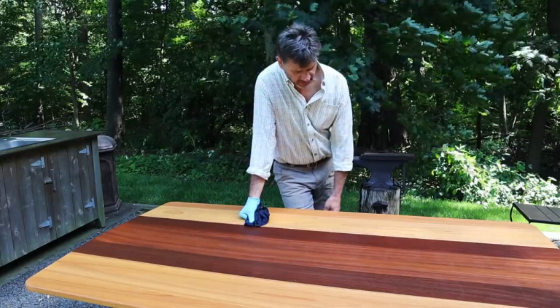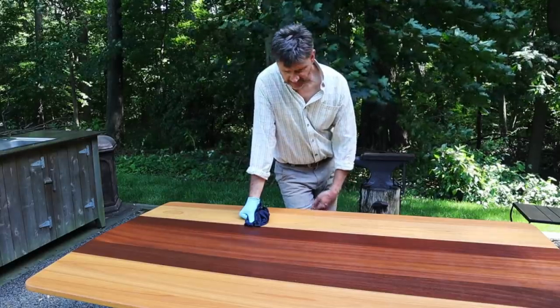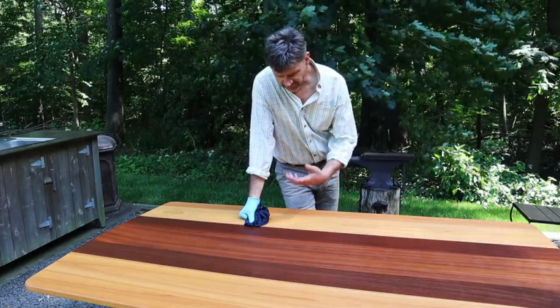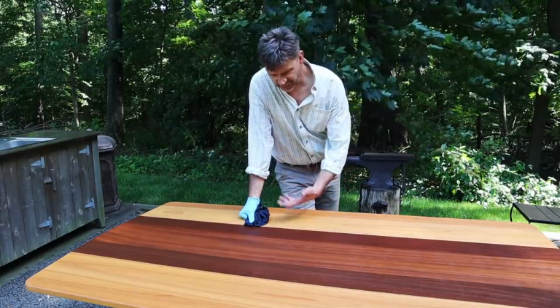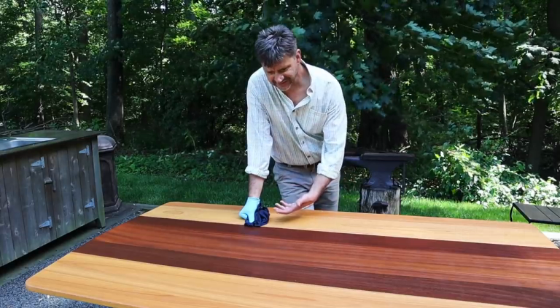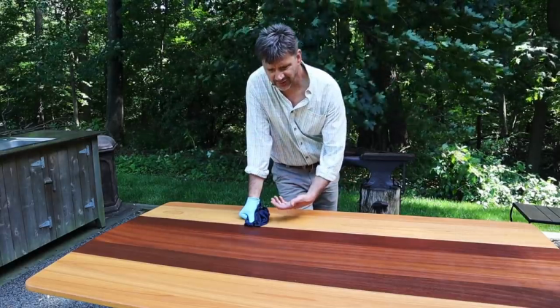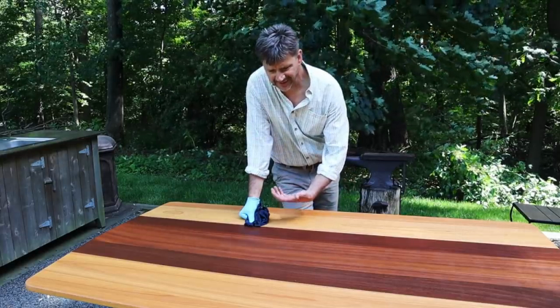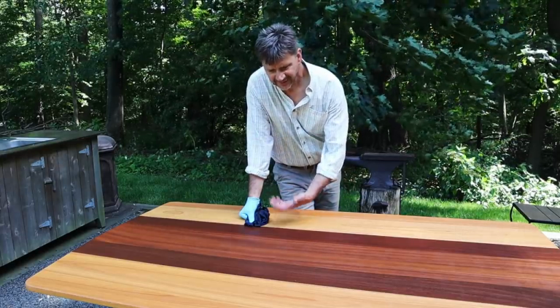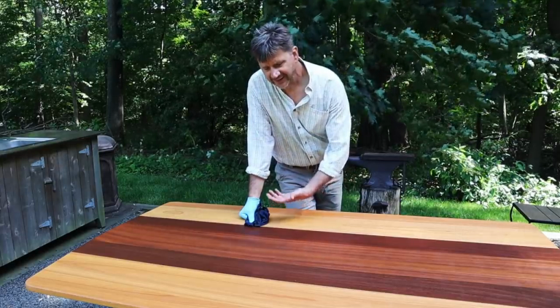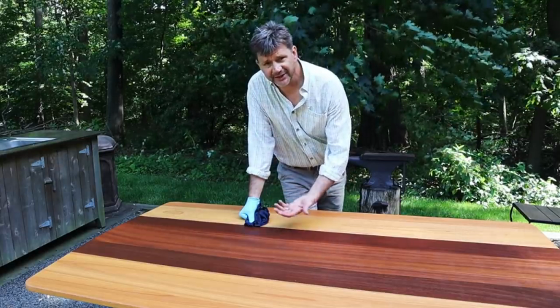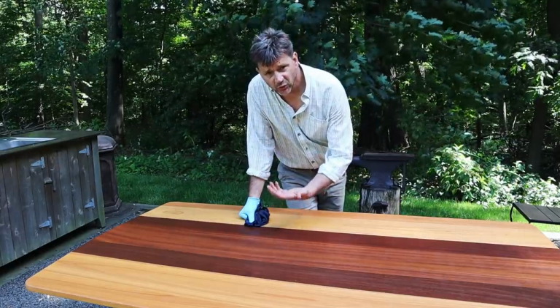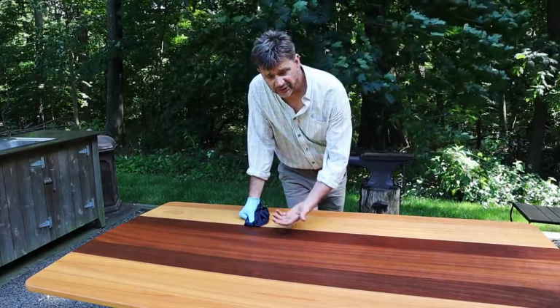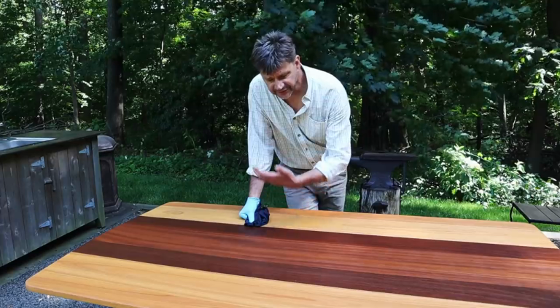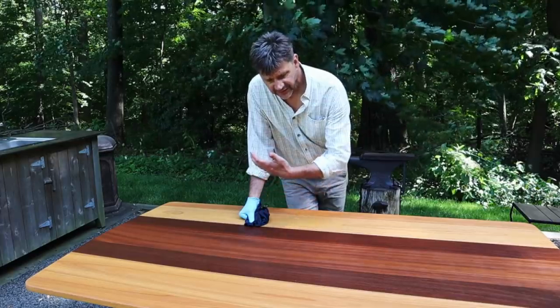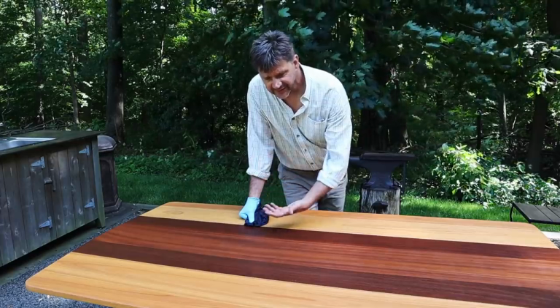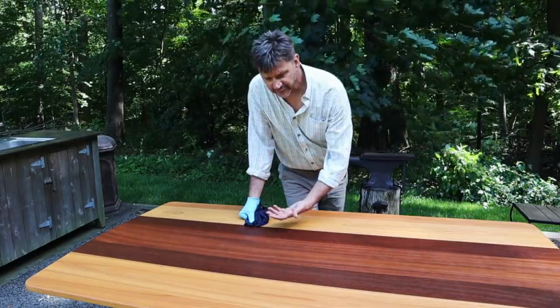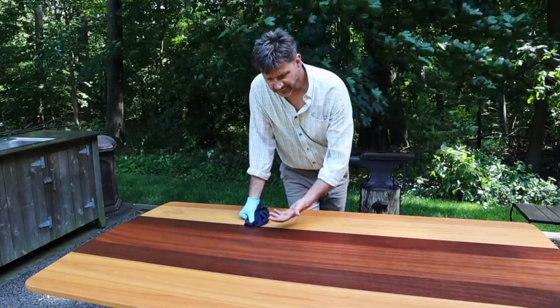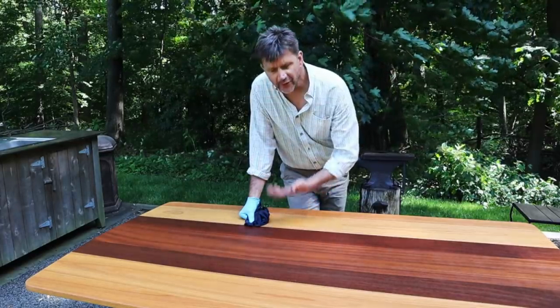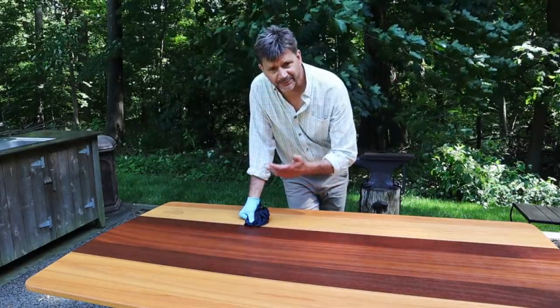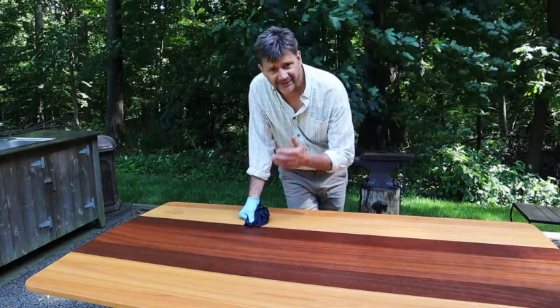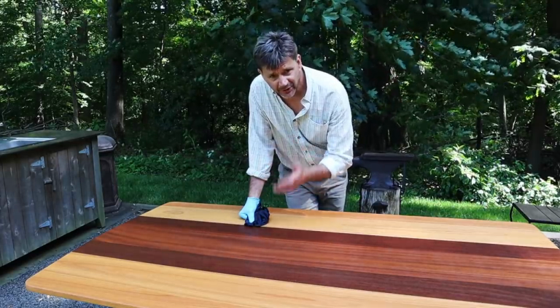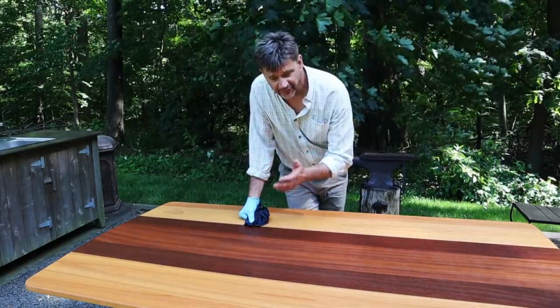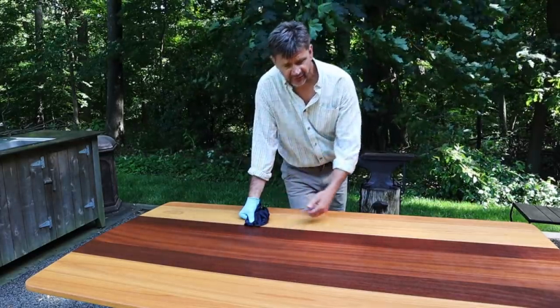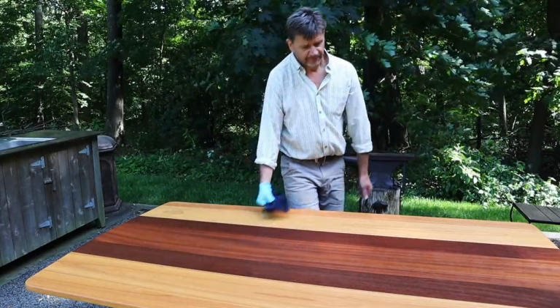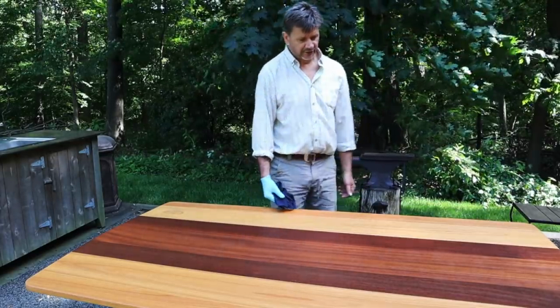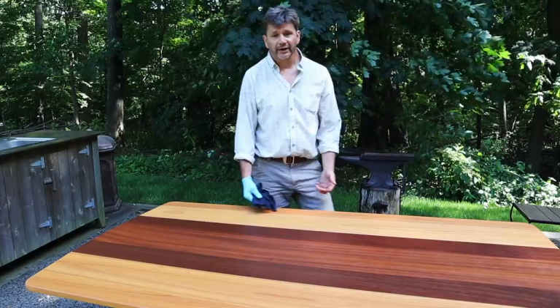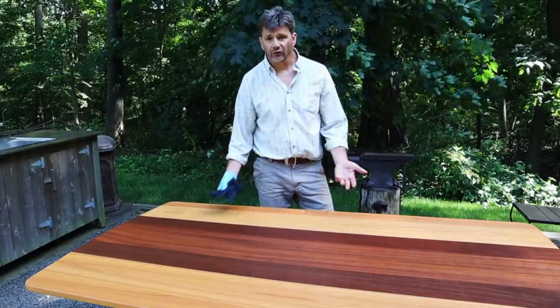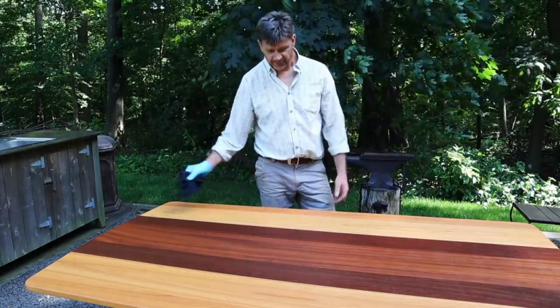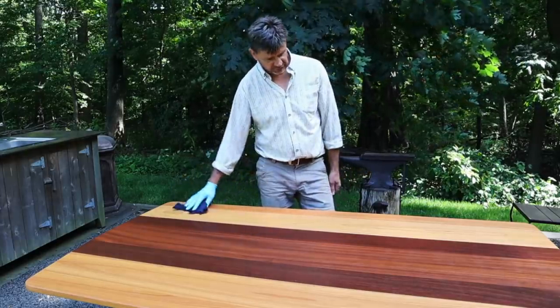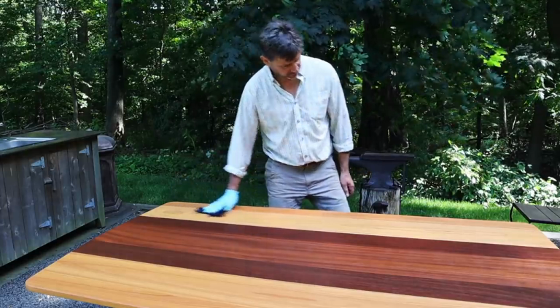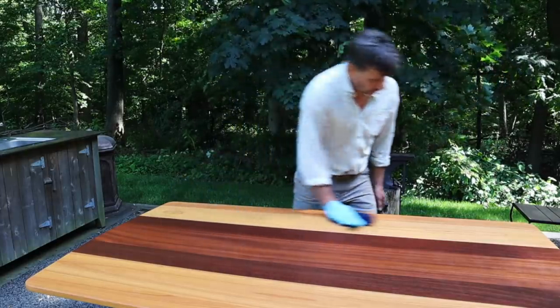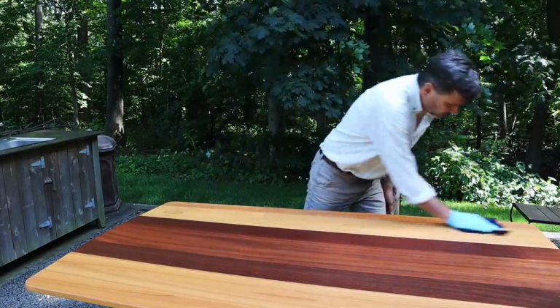I'm also treating this table as a combination work surface and gathering place, so I don't expect it to be perfect forever. I just want it to hold up. So far, so good.